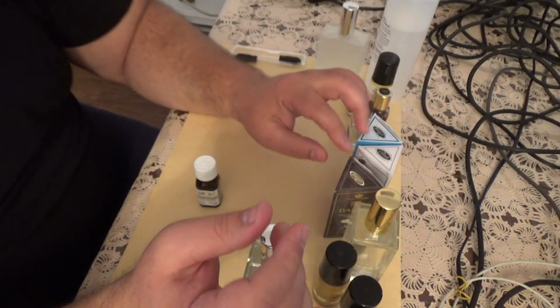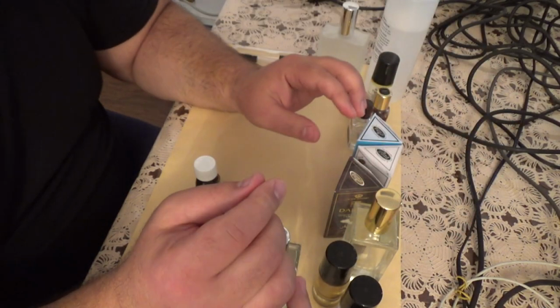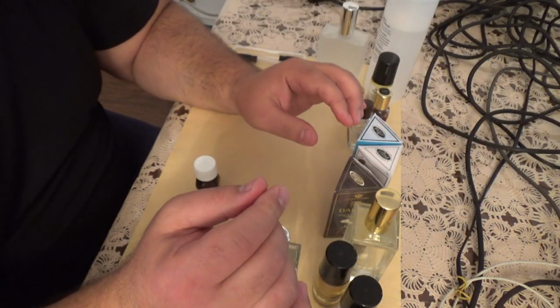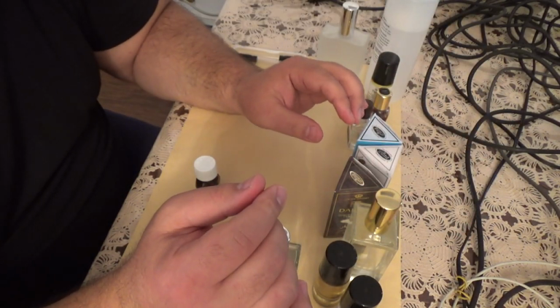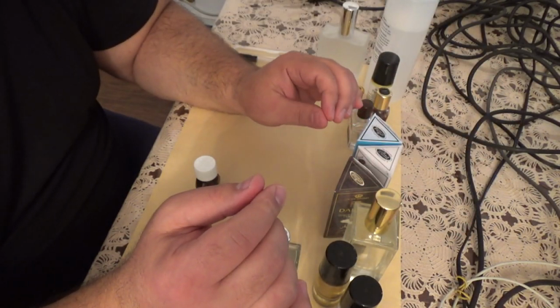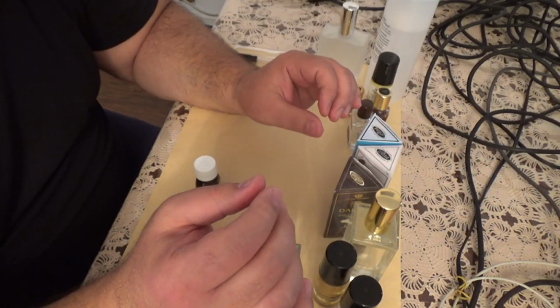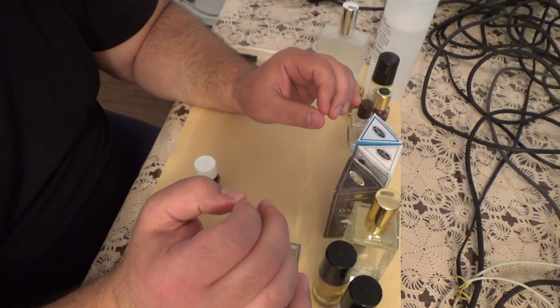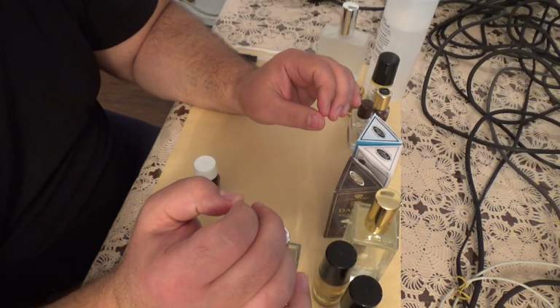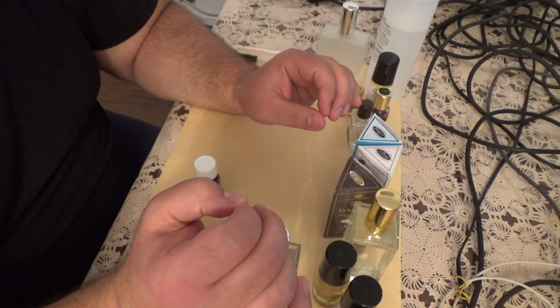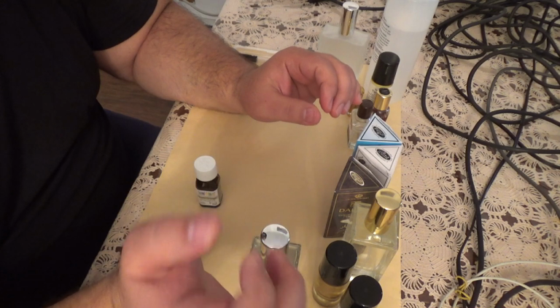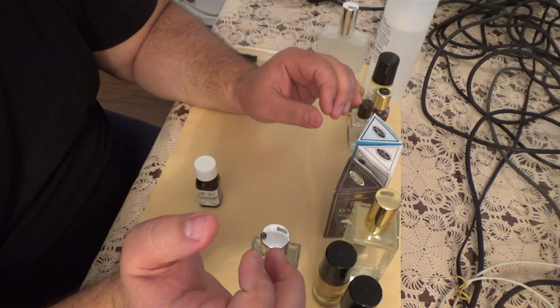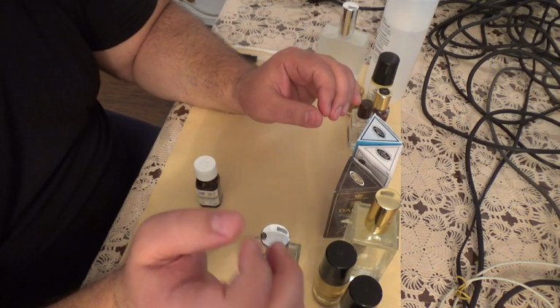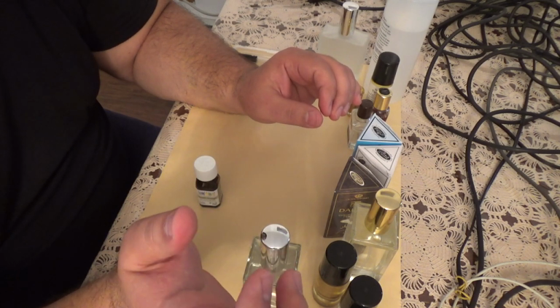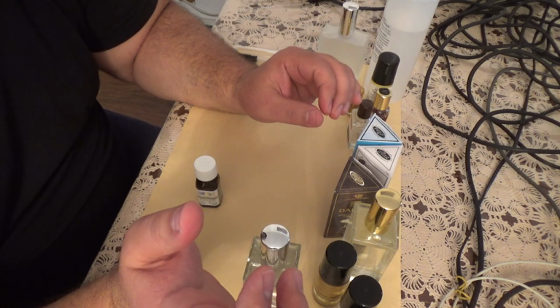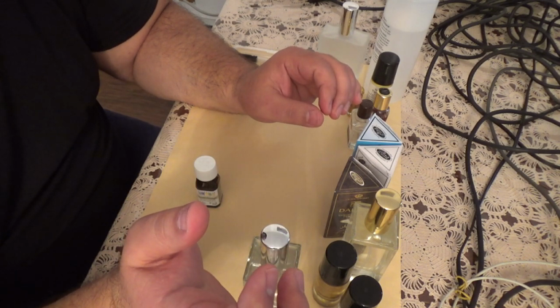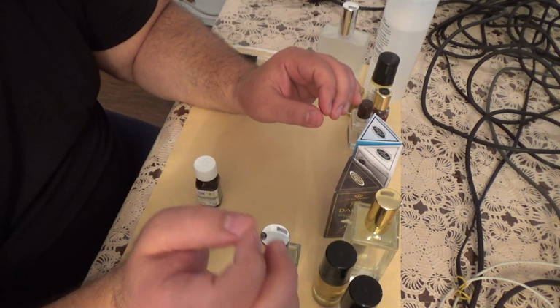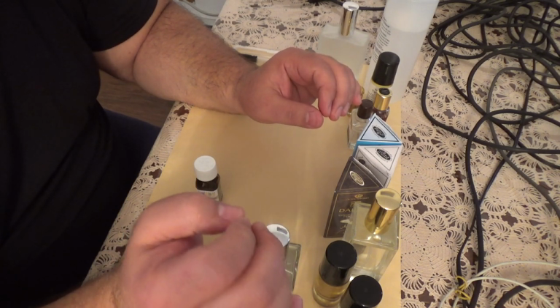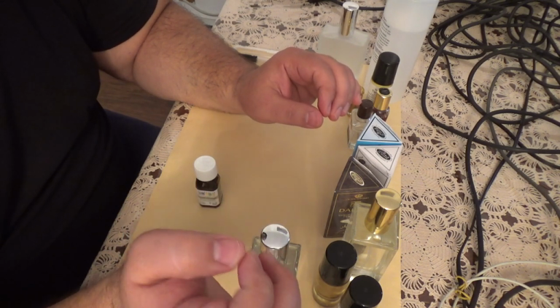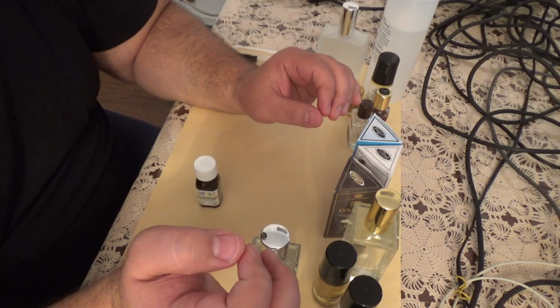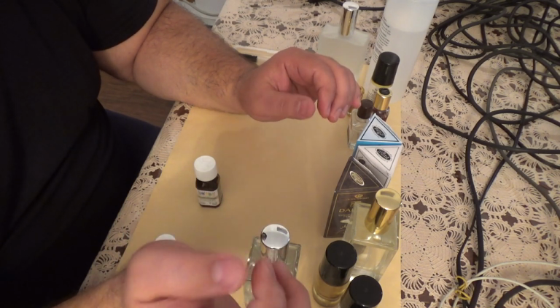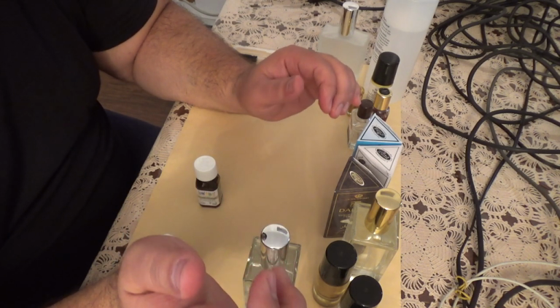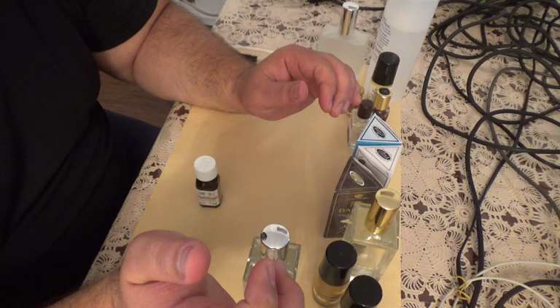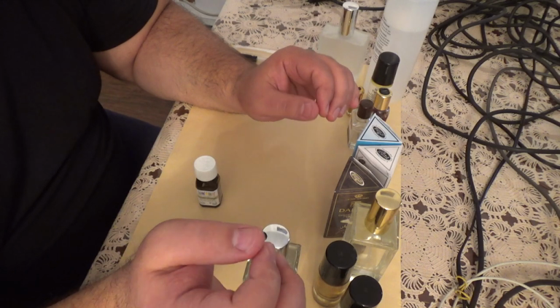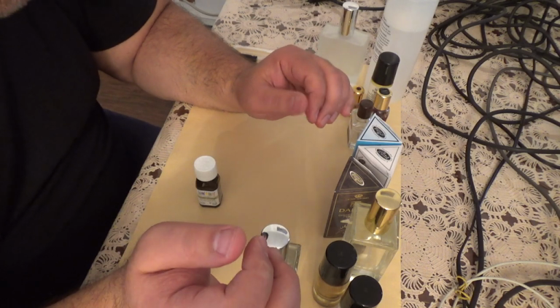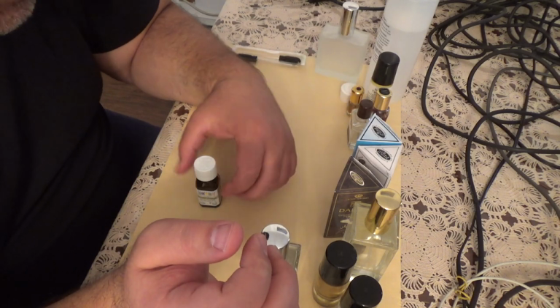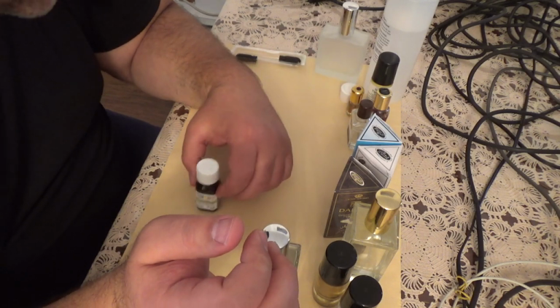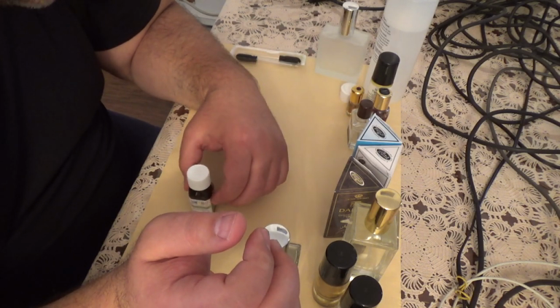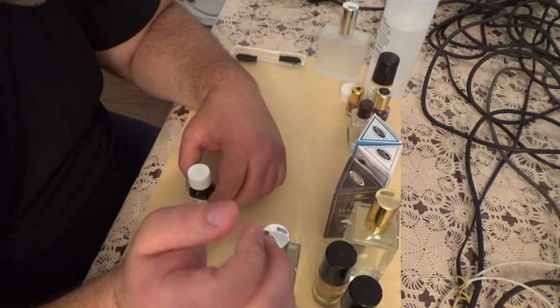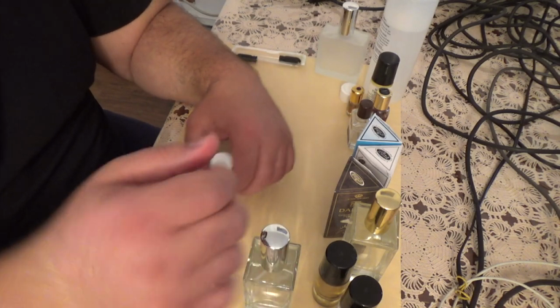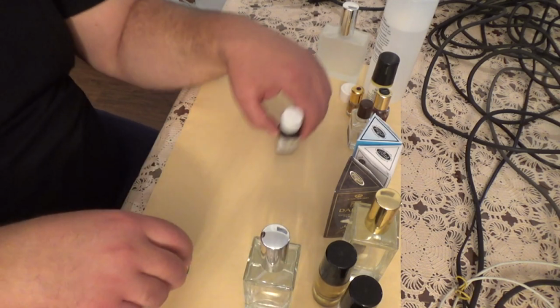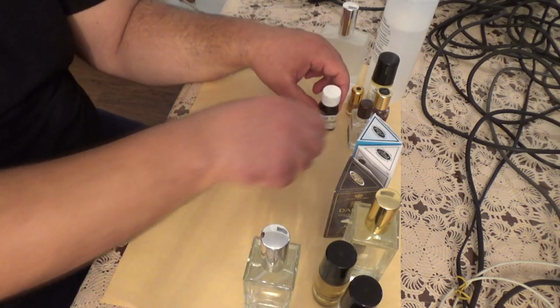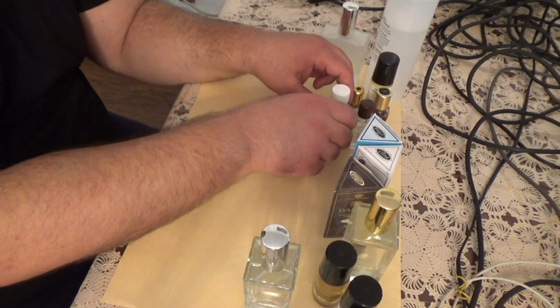You know what eau de cologne means? It means water from cologne, like Cologne, Germany. You know what eau de toilette means? Water from the toilet. It's a funny fact for you. Anyway.